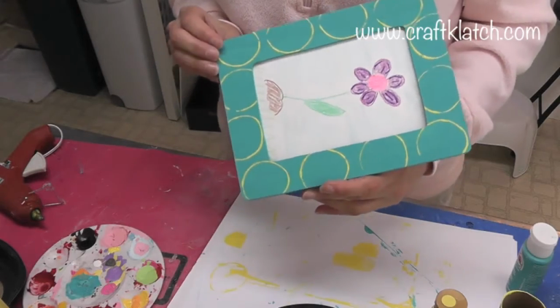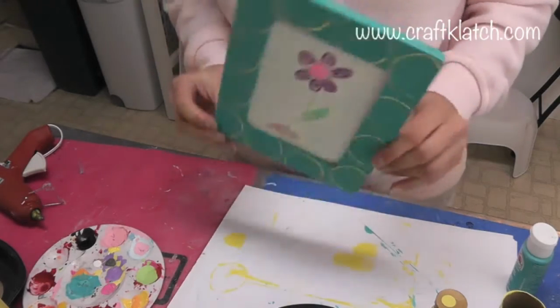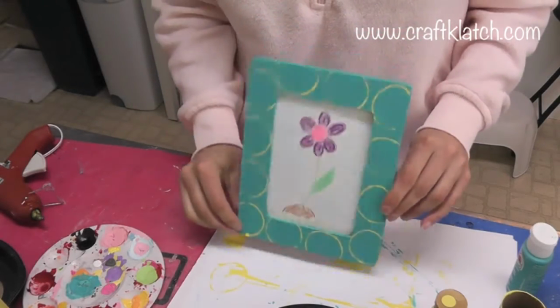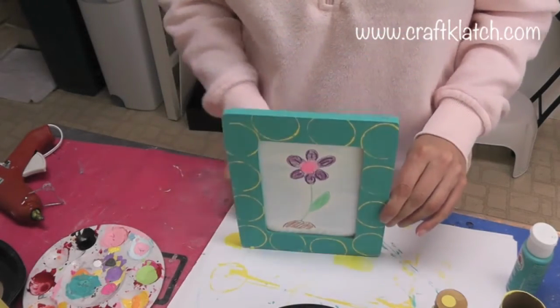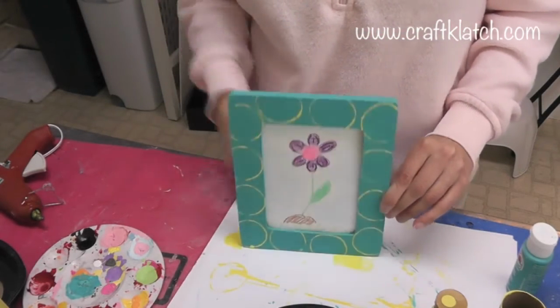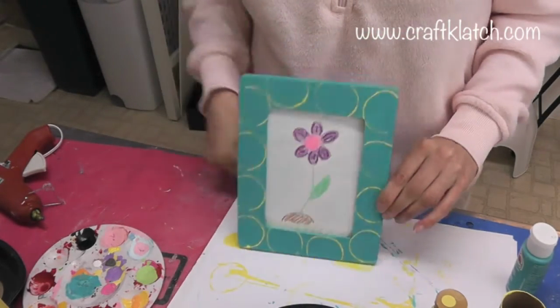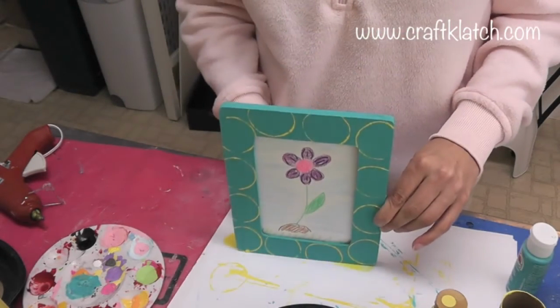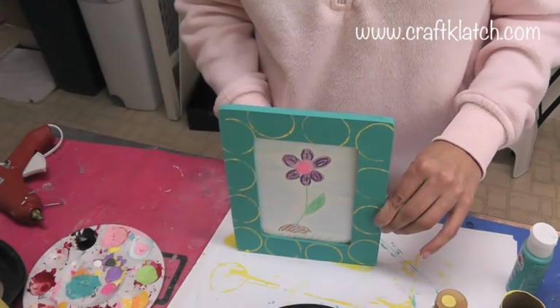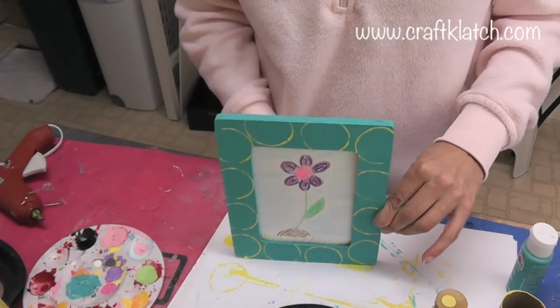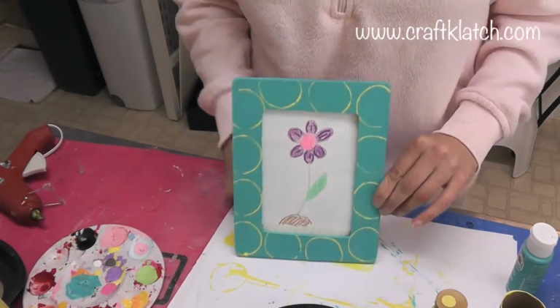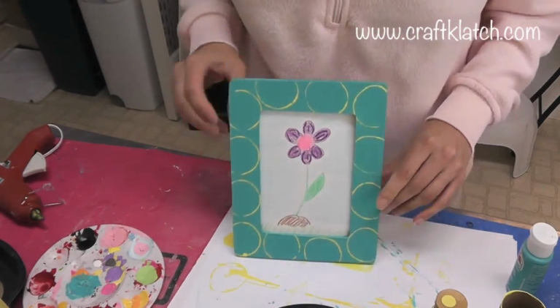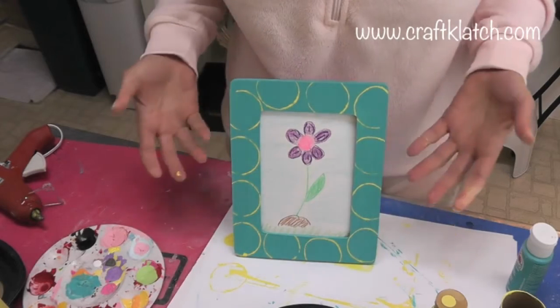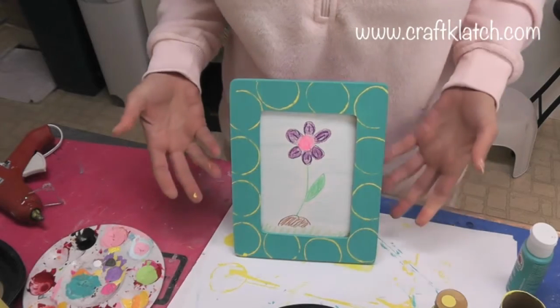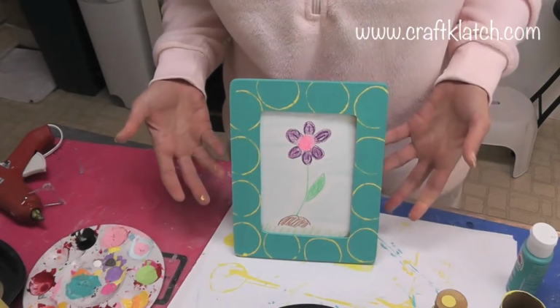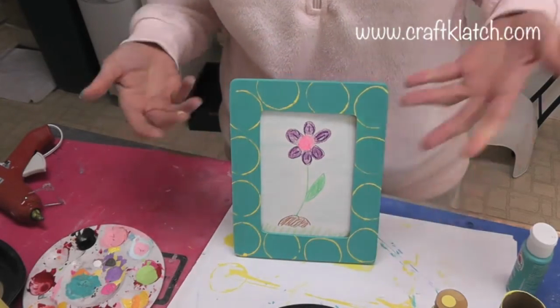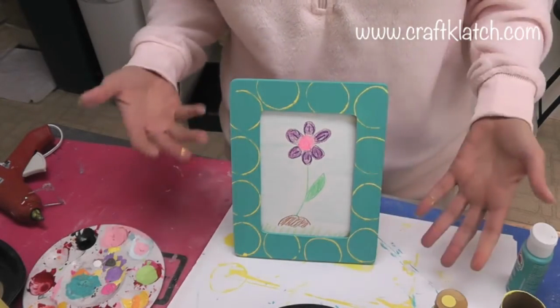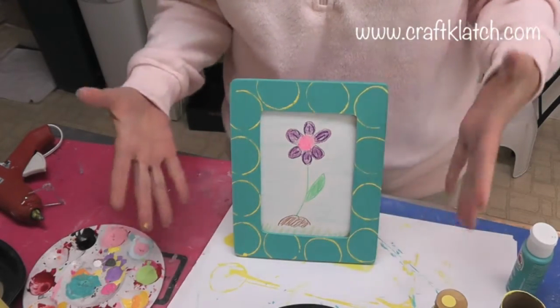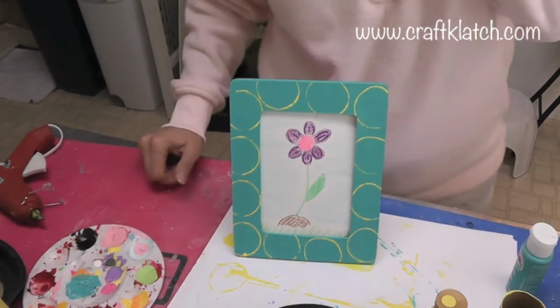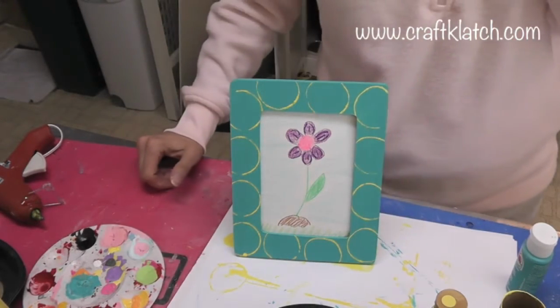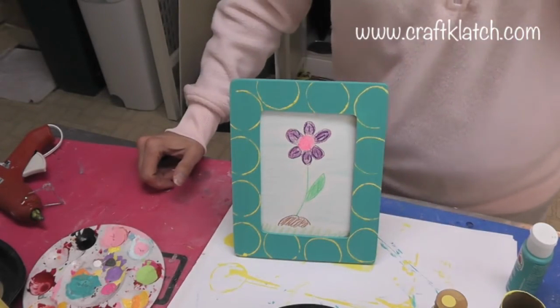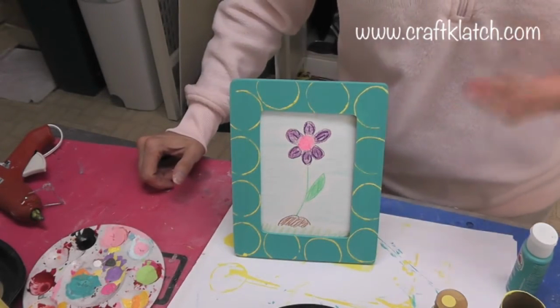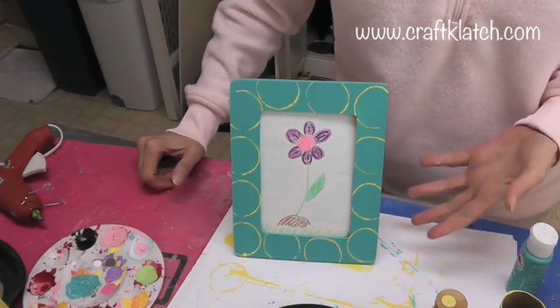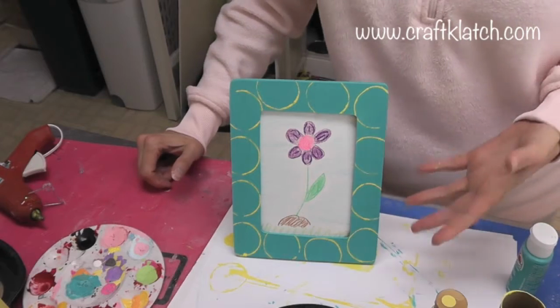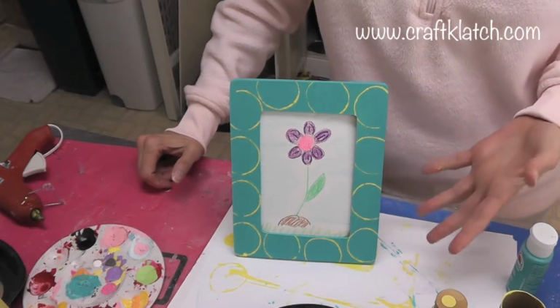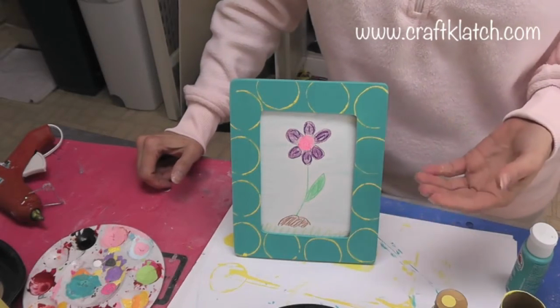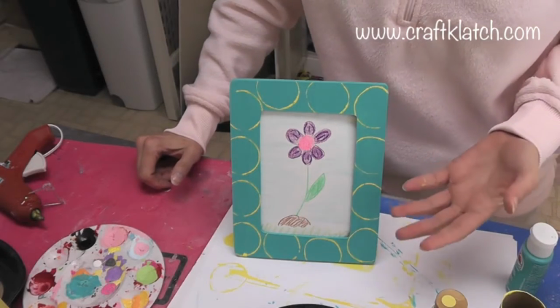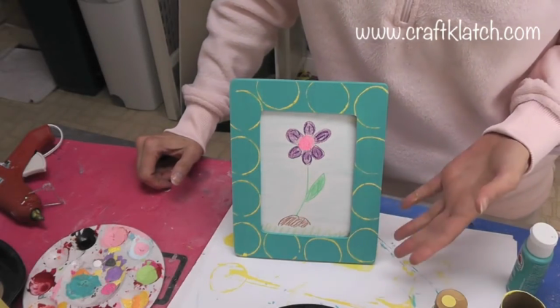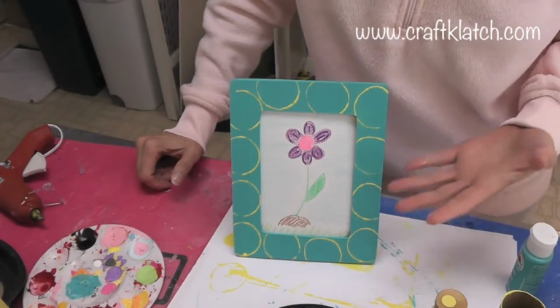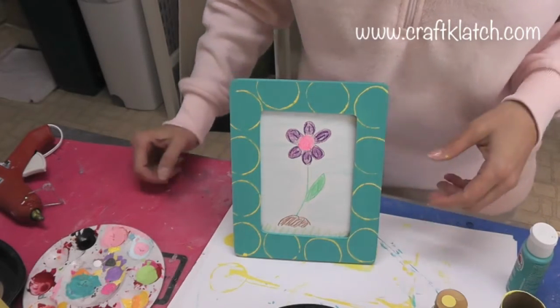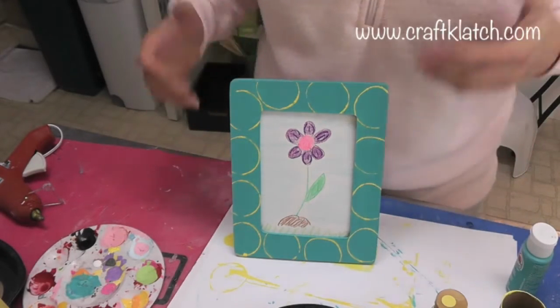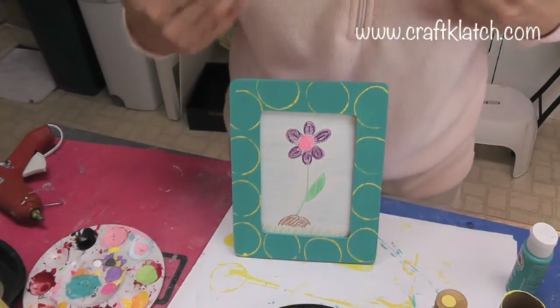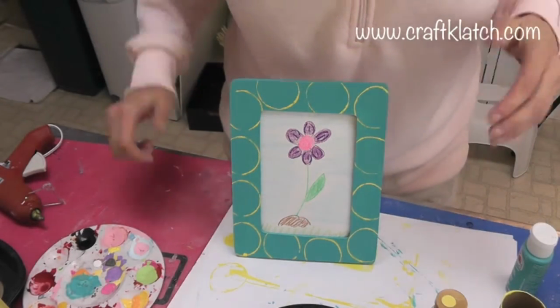Here is the finished frame — it's decorated, and I've put the pin in the back so it can stand tall. I just drew a quick picture, but obviously it would be whatever kind of picture you'd want to put in there — a photograph, a kid's drawing, anything you want.